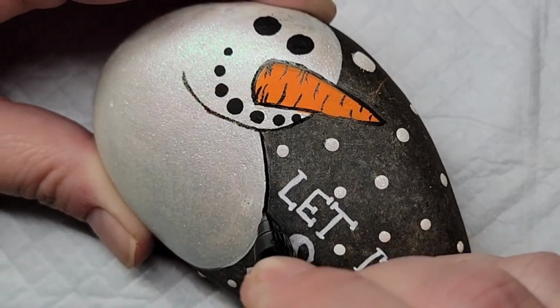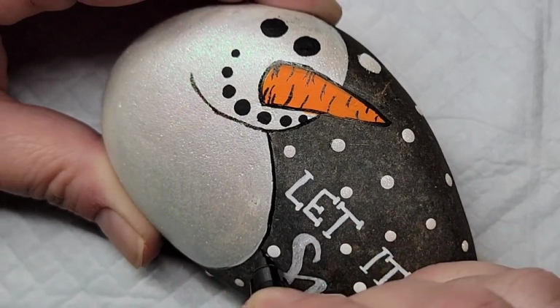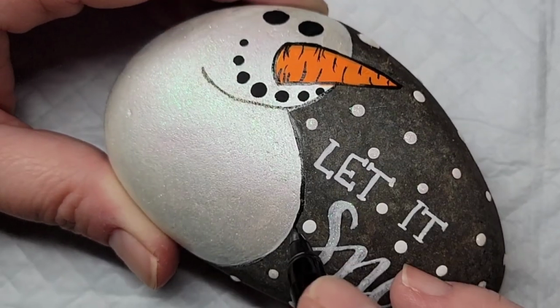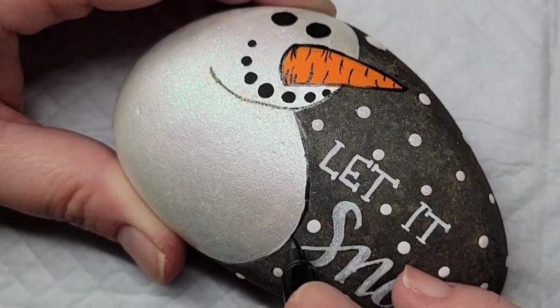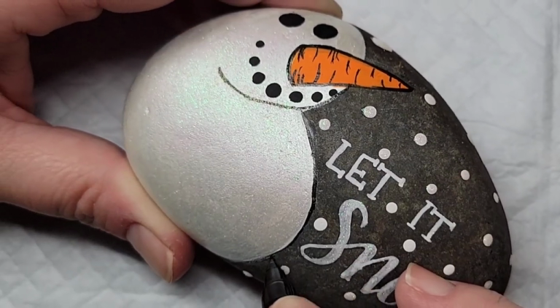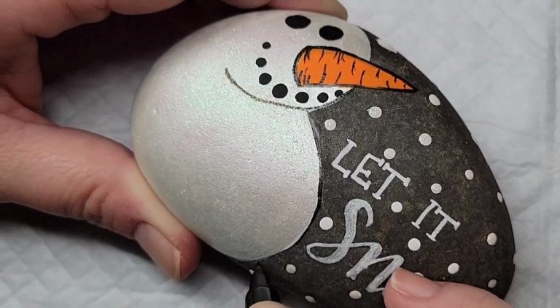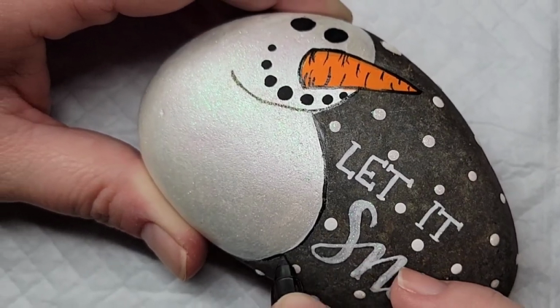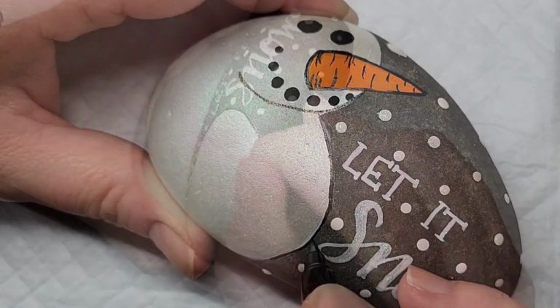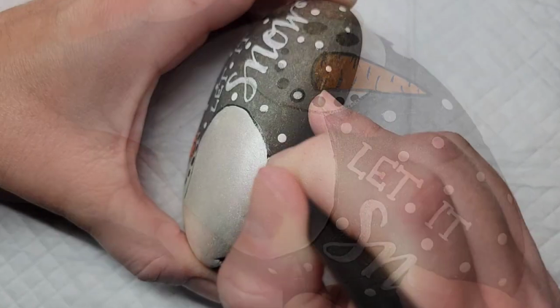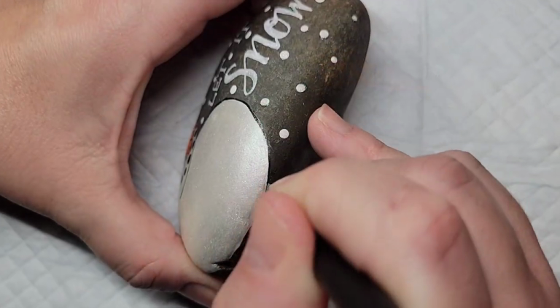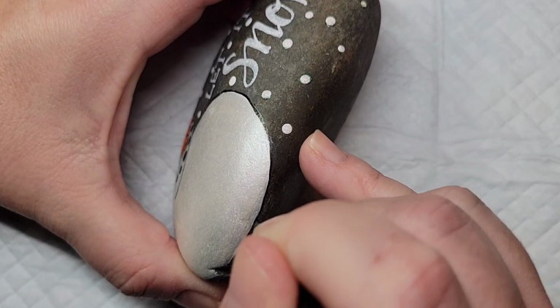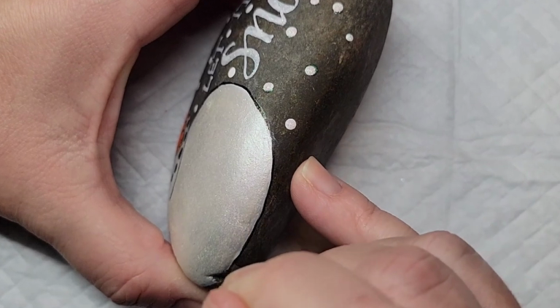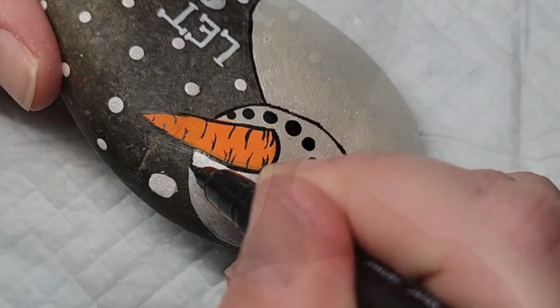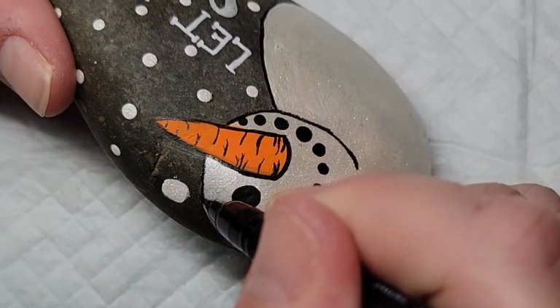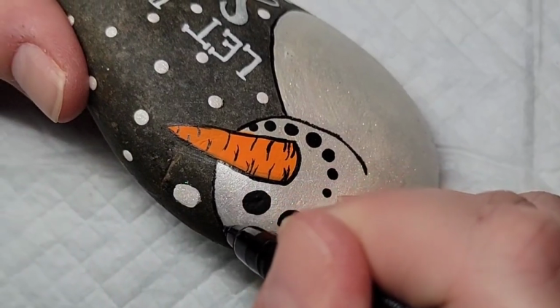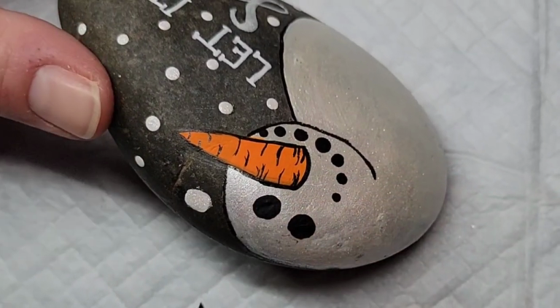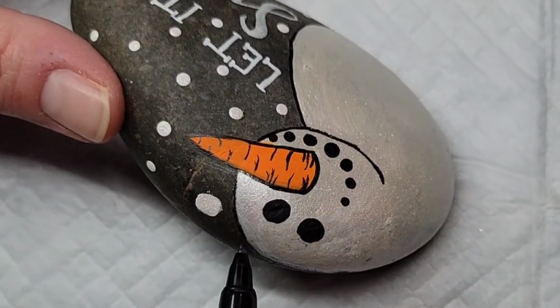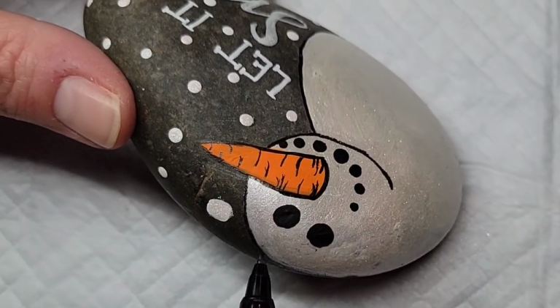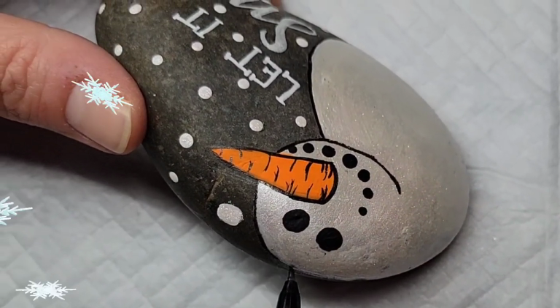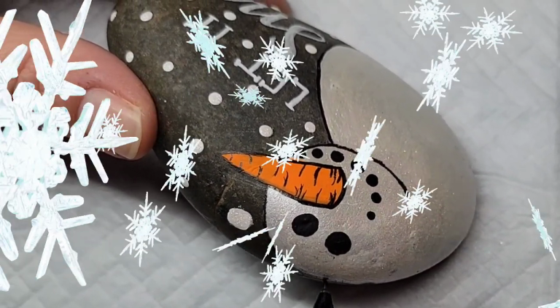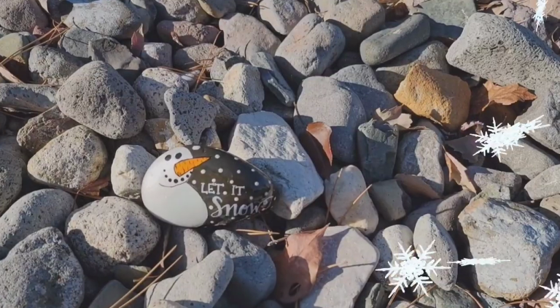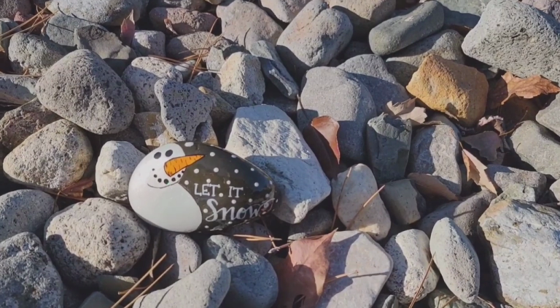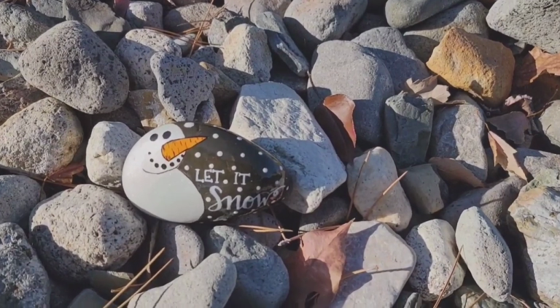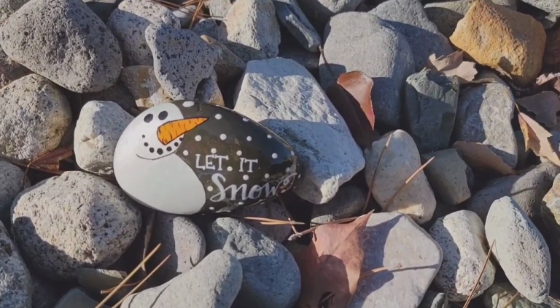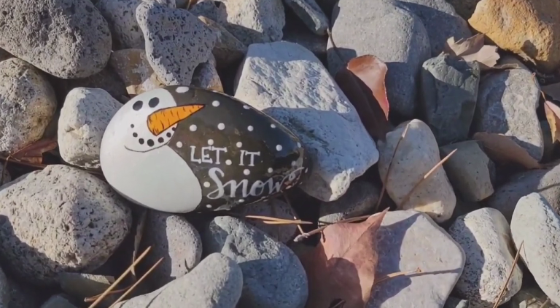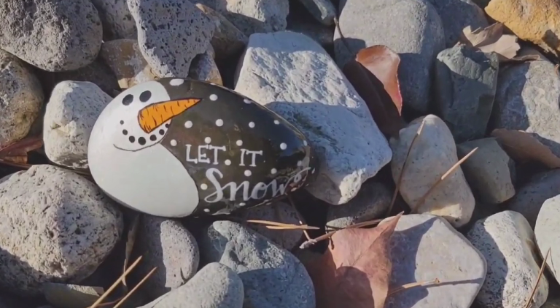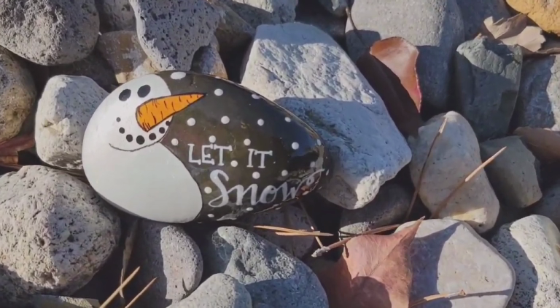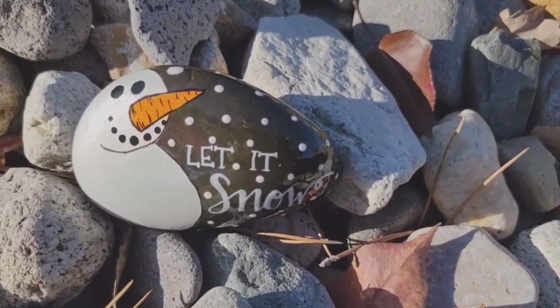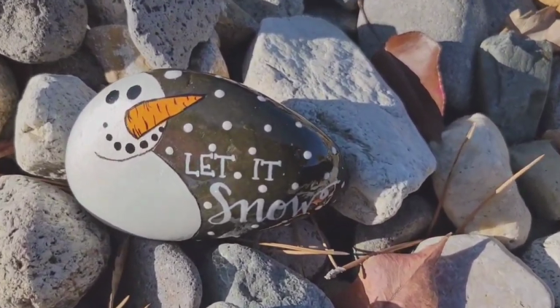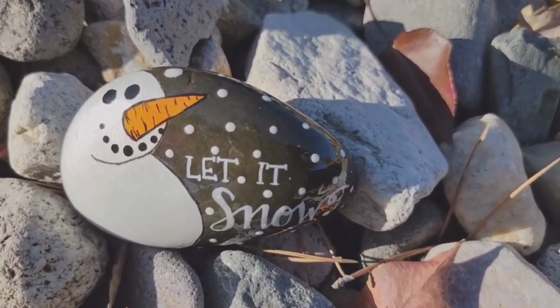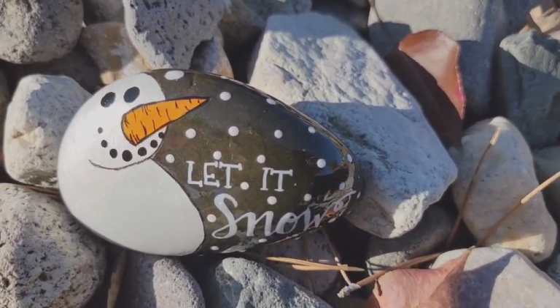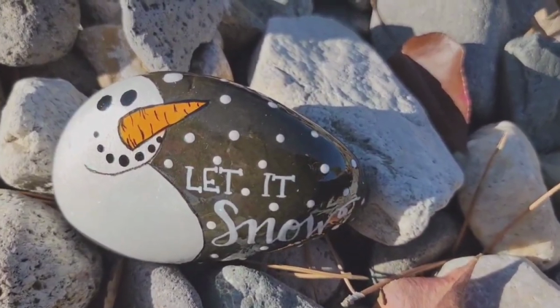As you can see this design is really easy. You can use the shape of the rock, or you could round out the snowman on the left side as well if you wanted to. I also like this design because it can extend beyond just the Christmas season — it can go into January and February in the snowy months.